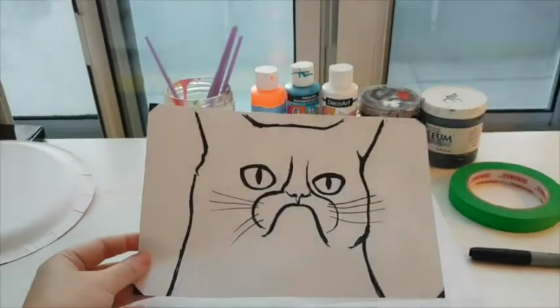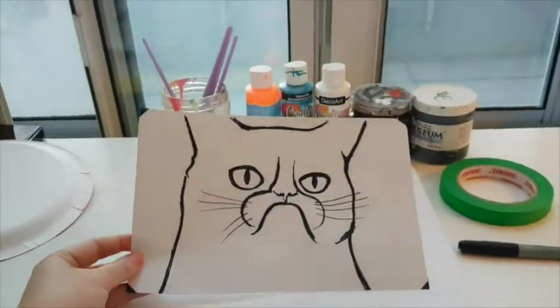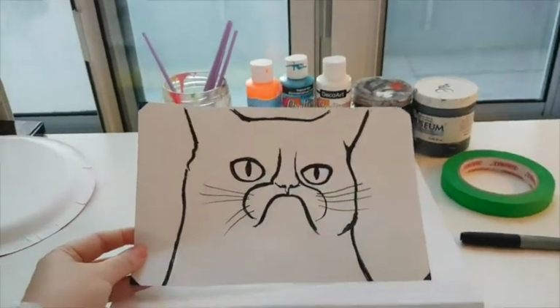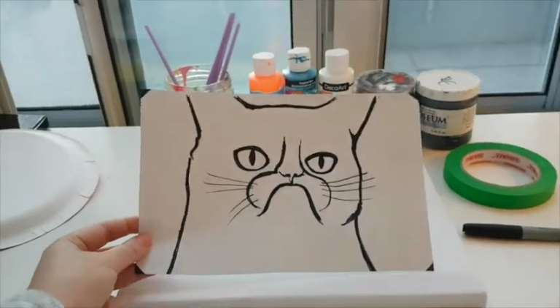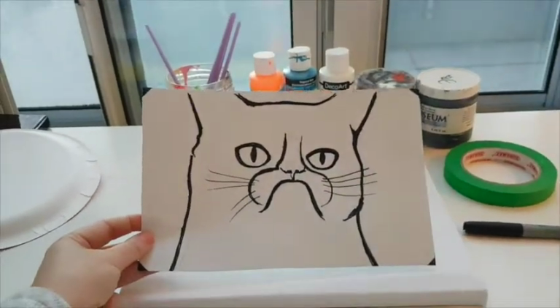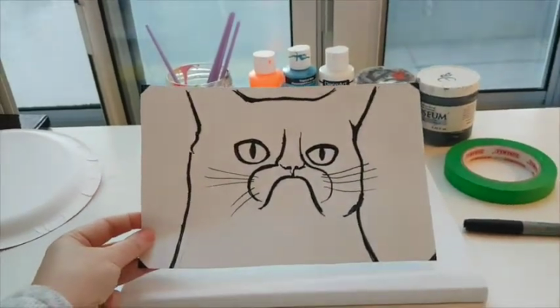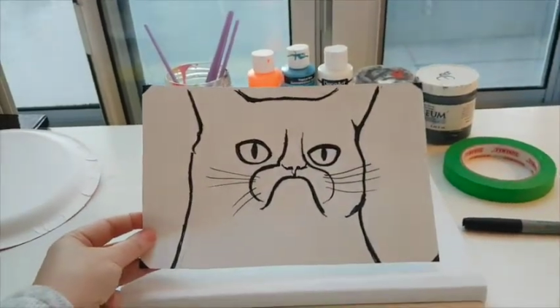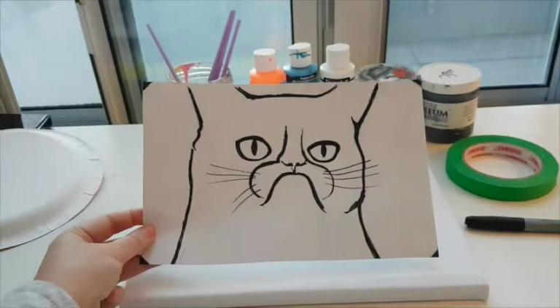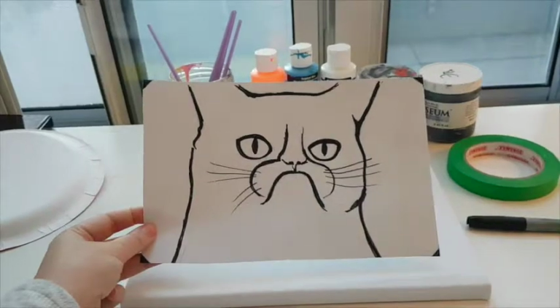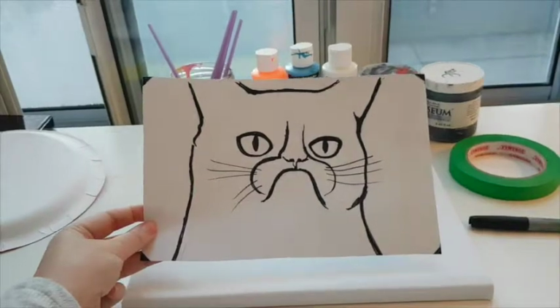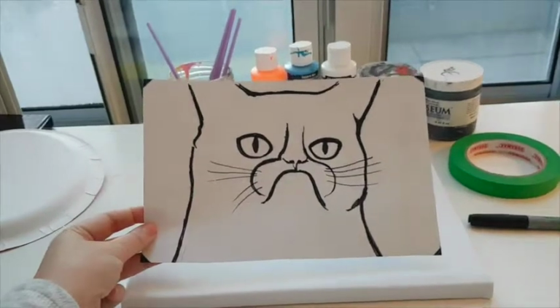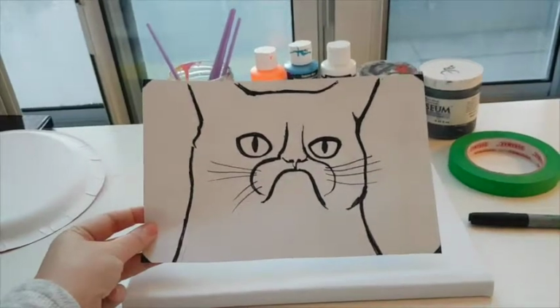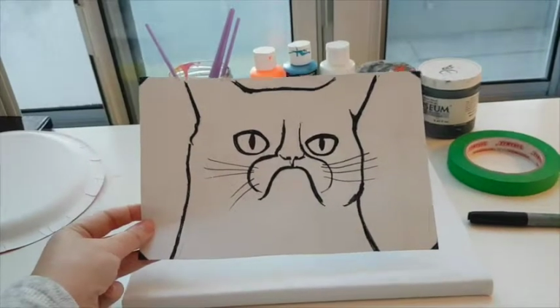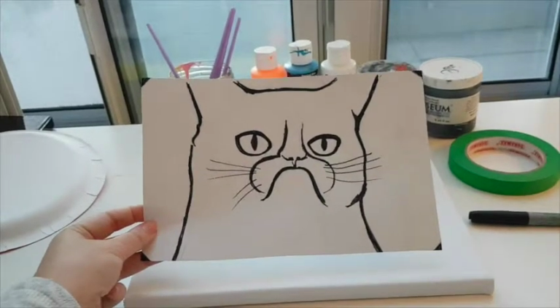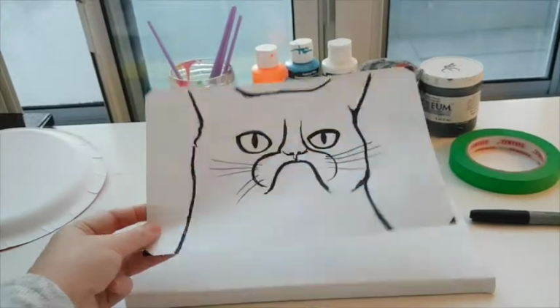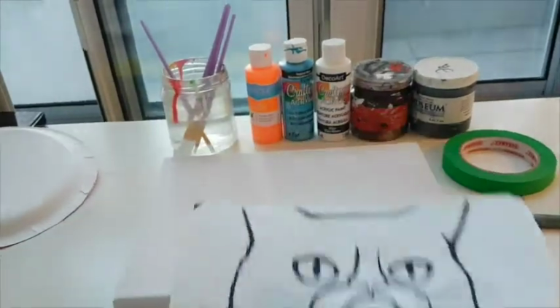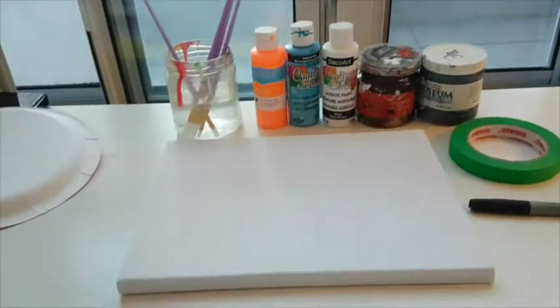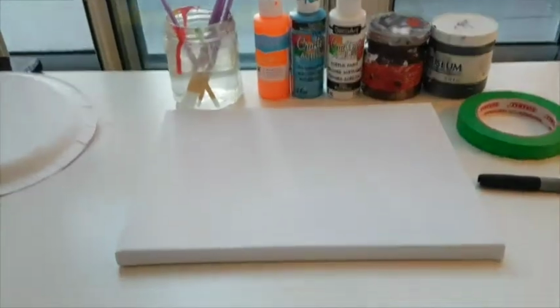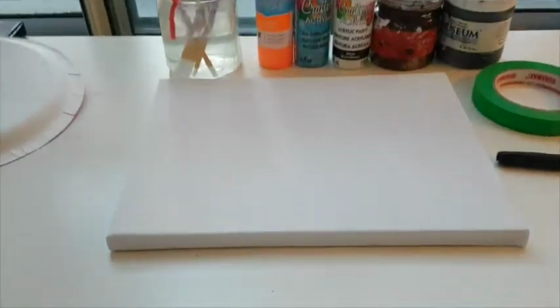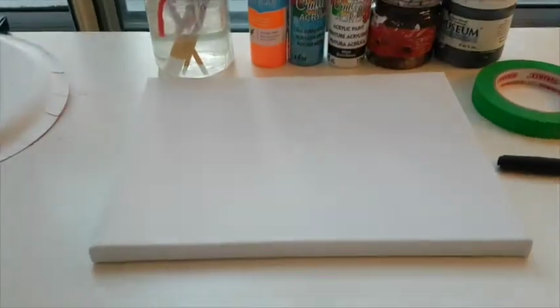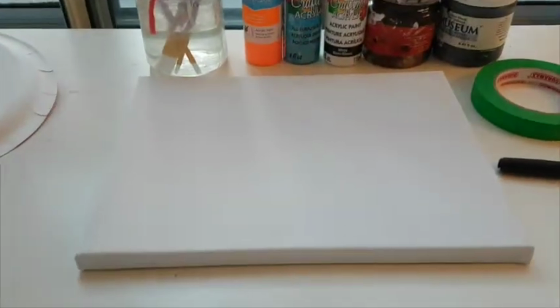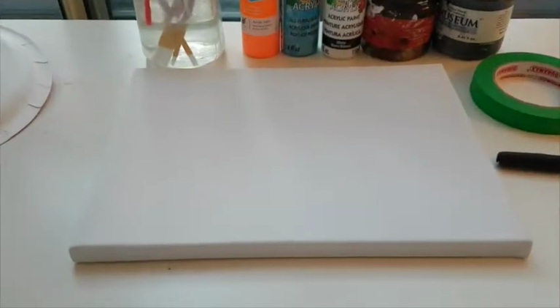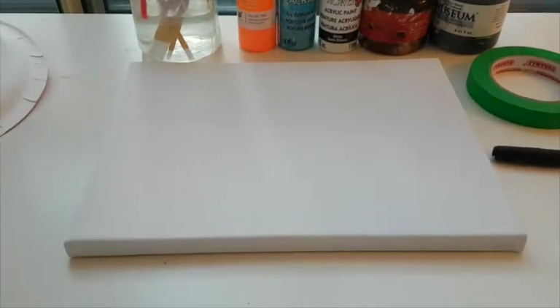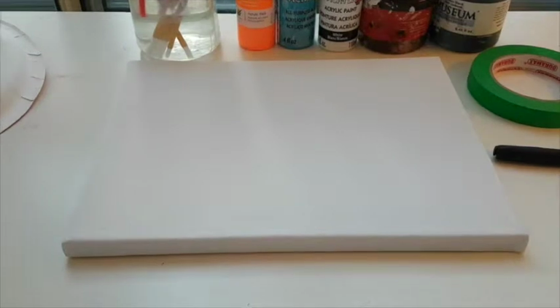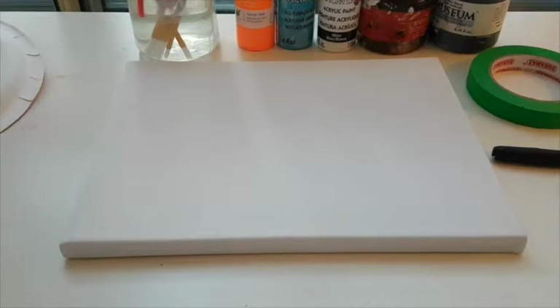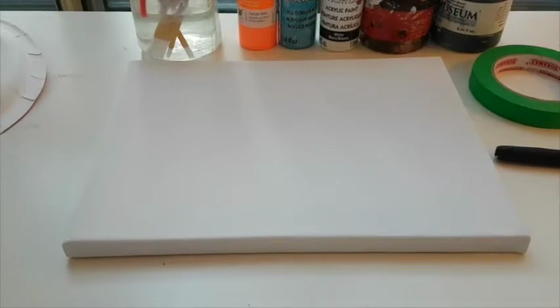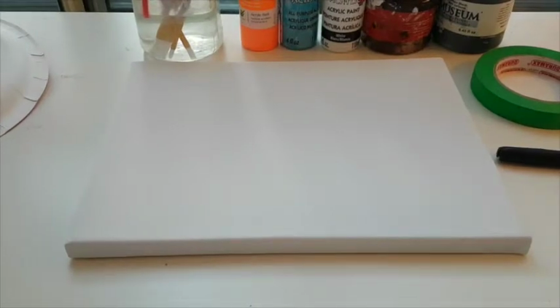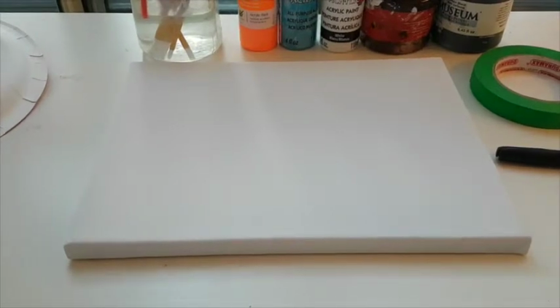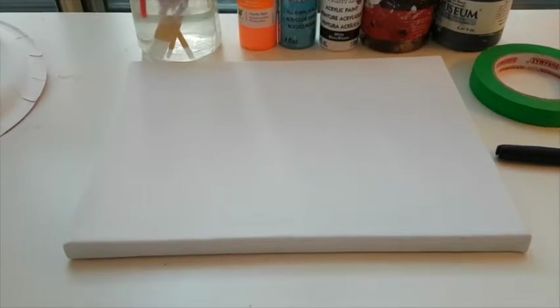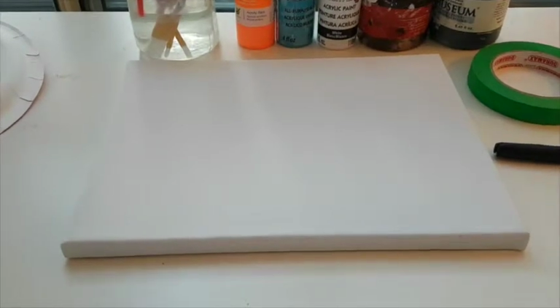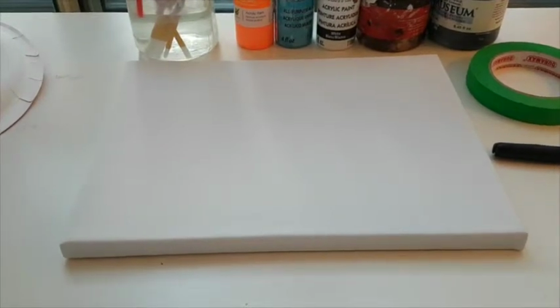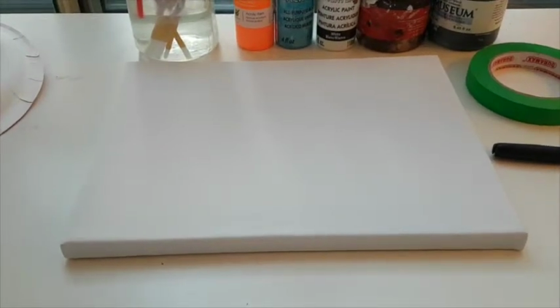Please download and print out the PDF. You will also need a 9 by 12 inch canvas — you can also use an 8 by 10 inch canvas.